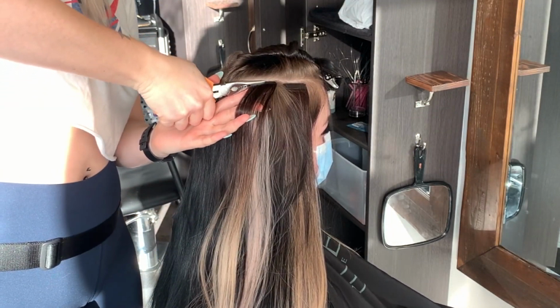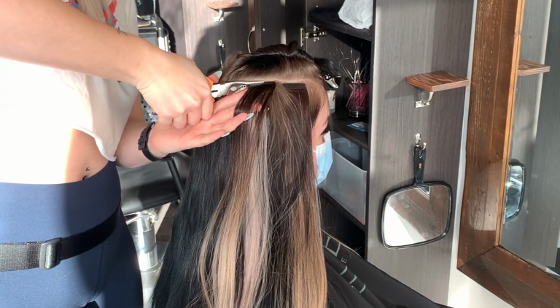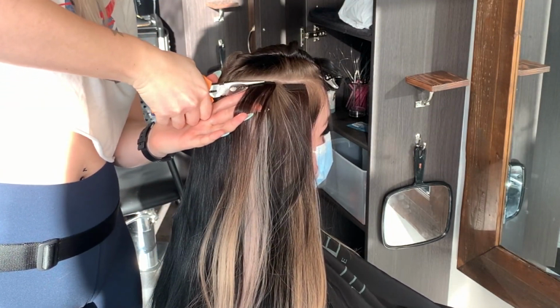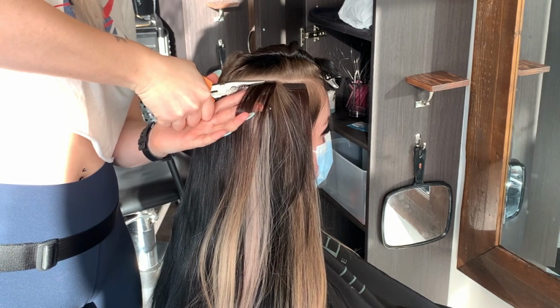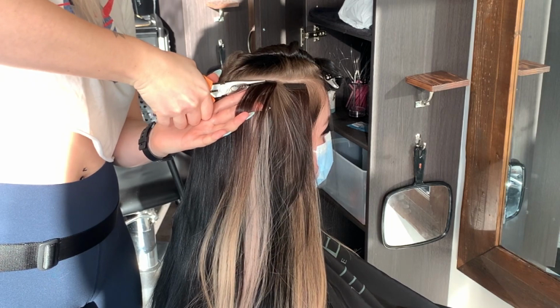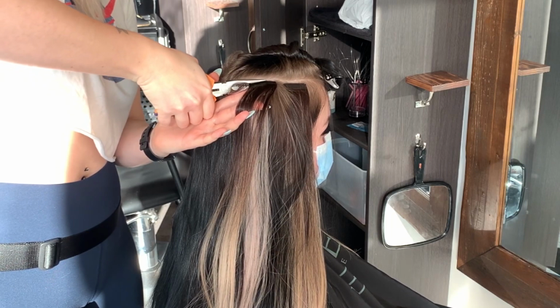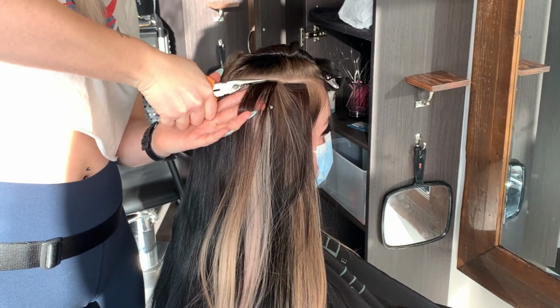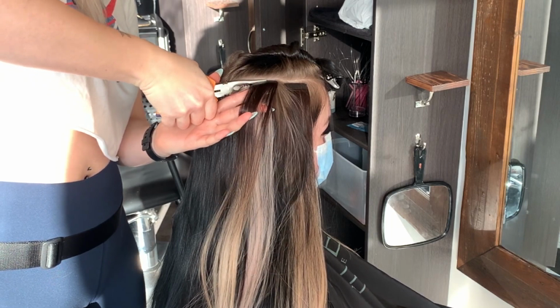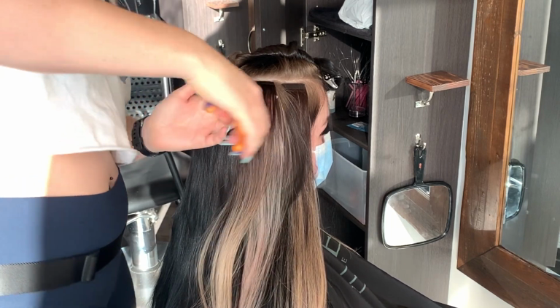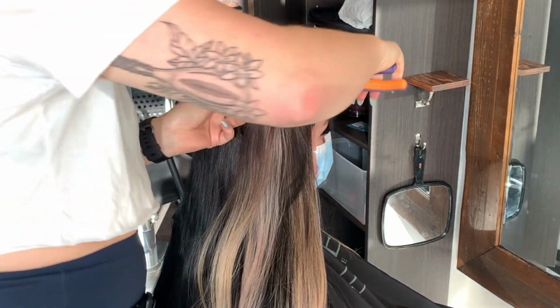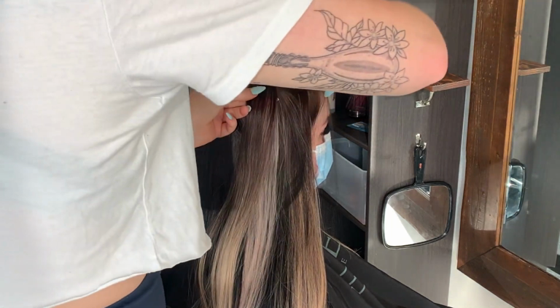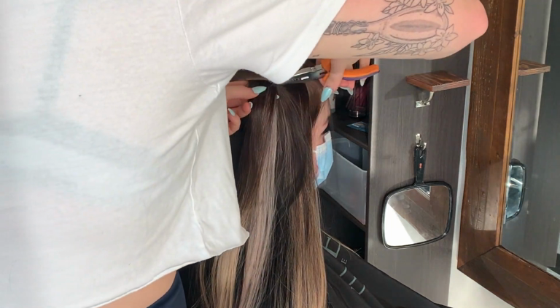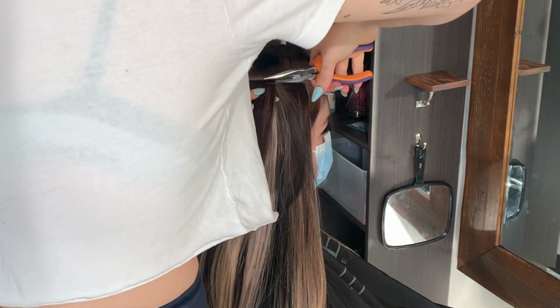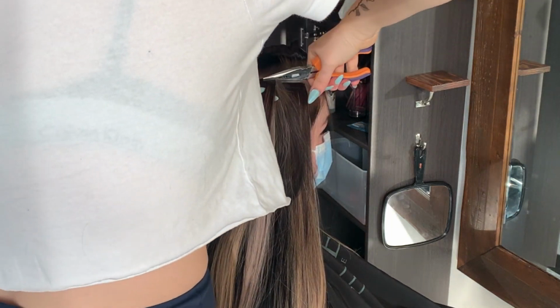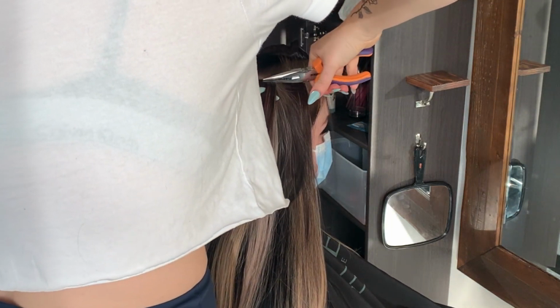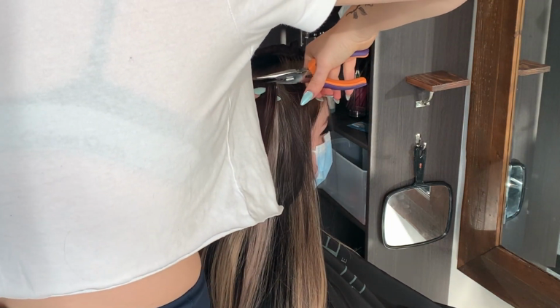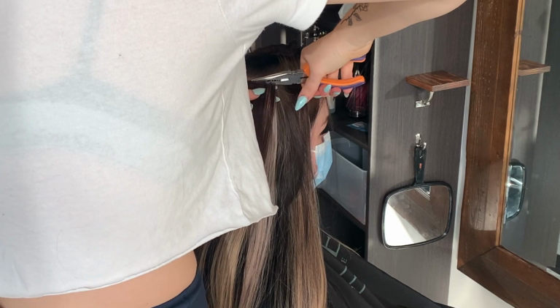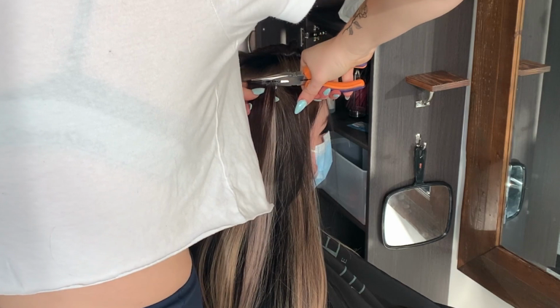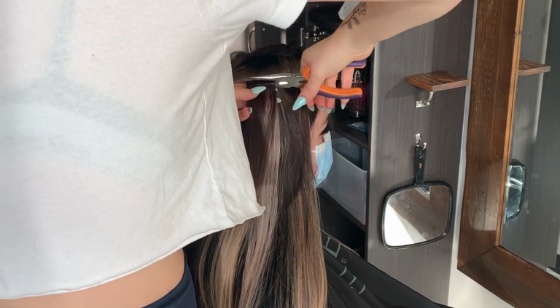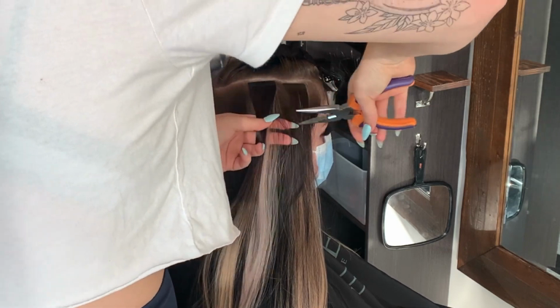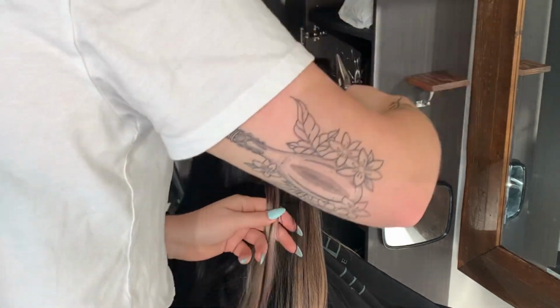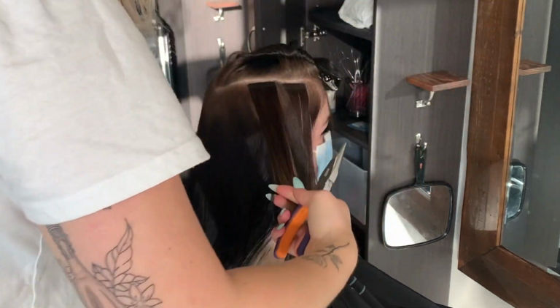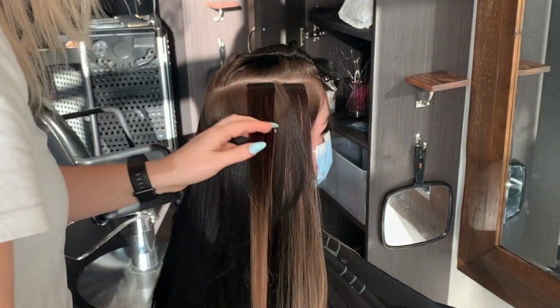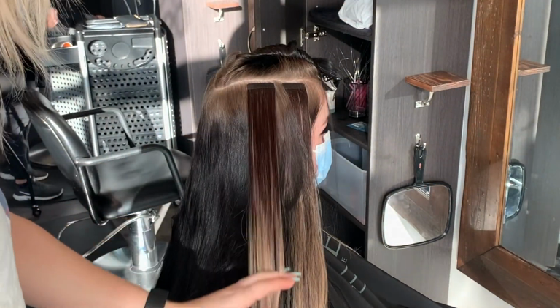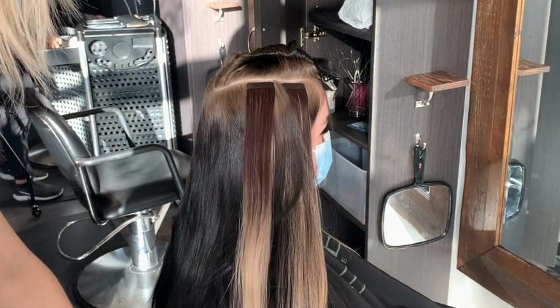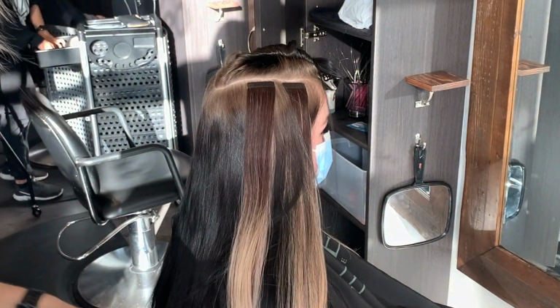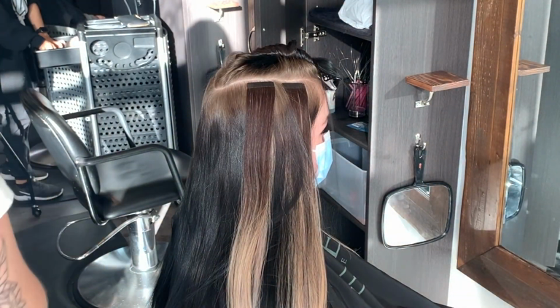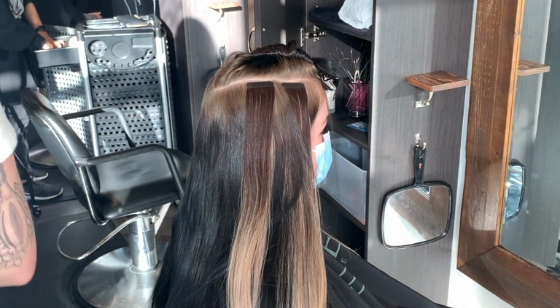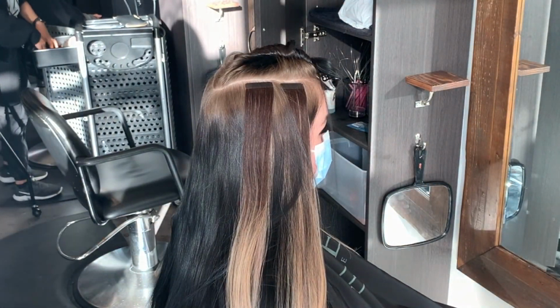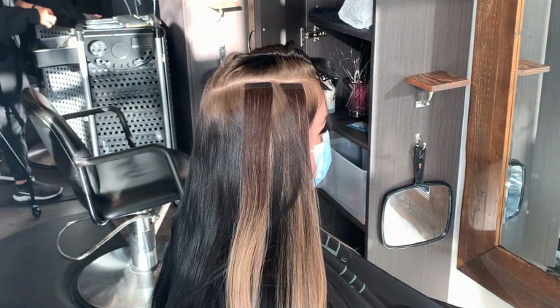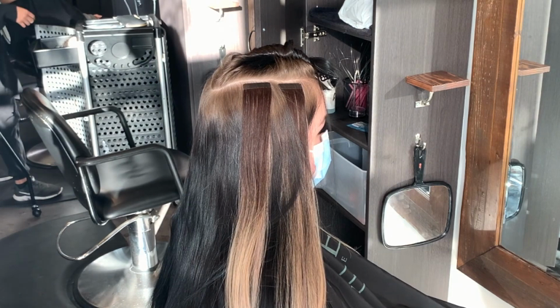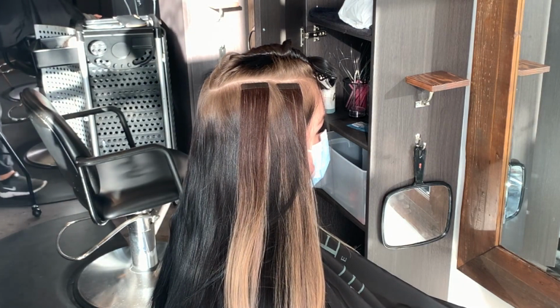I also tell my clients during their first day with extensions that they should be massaging the tapes together very gently — almost doing little pinching motions — to make sure that the tapes are fully adhered together.